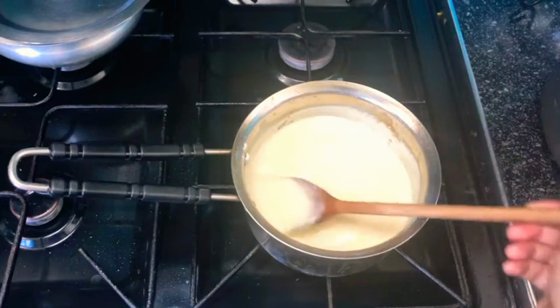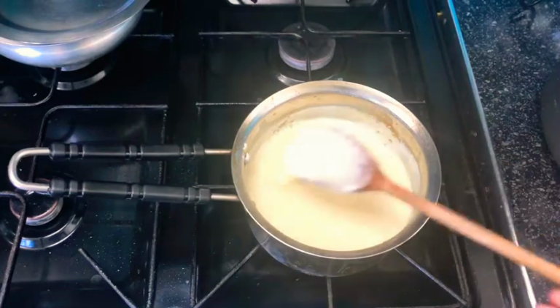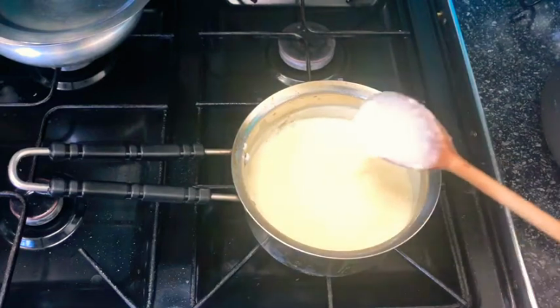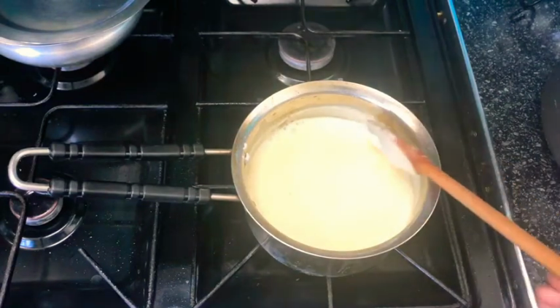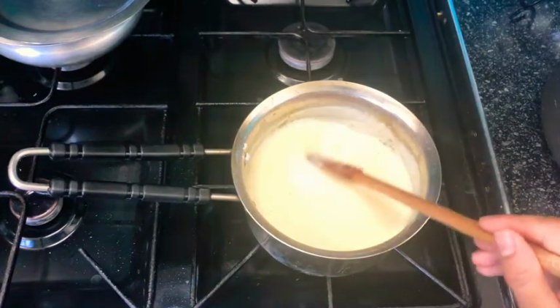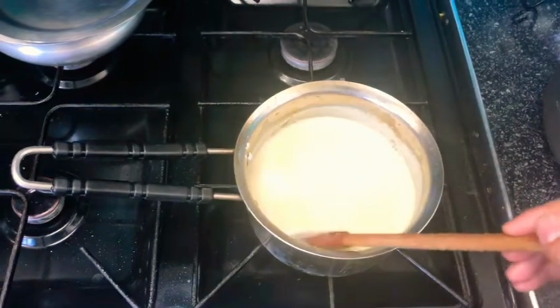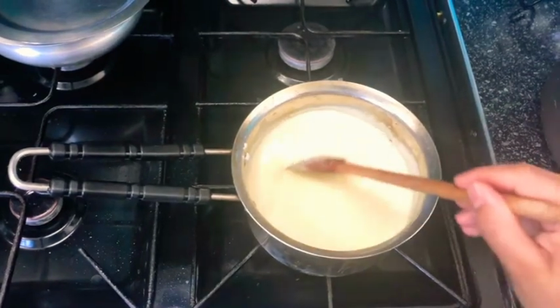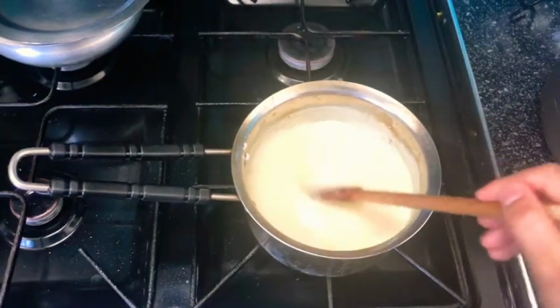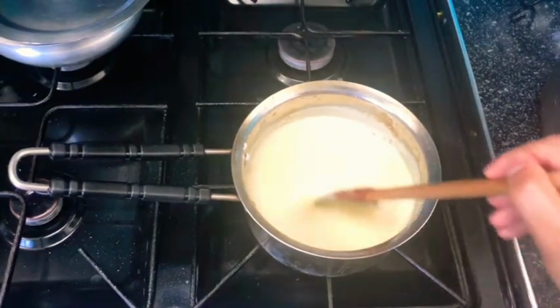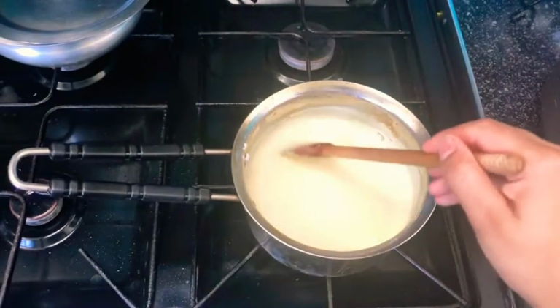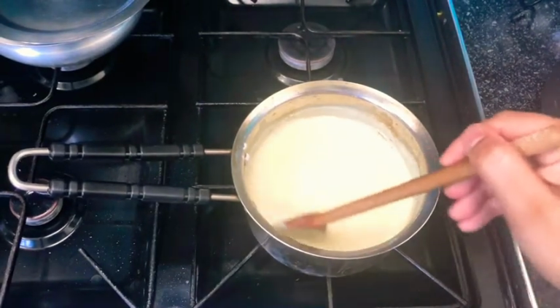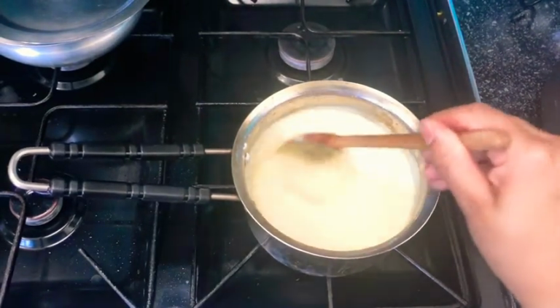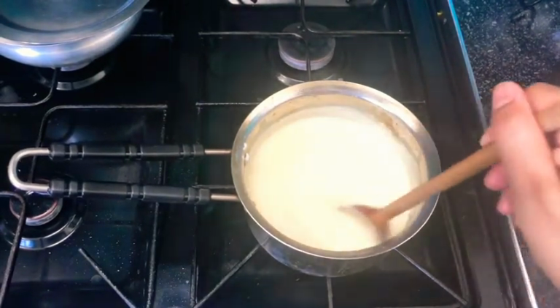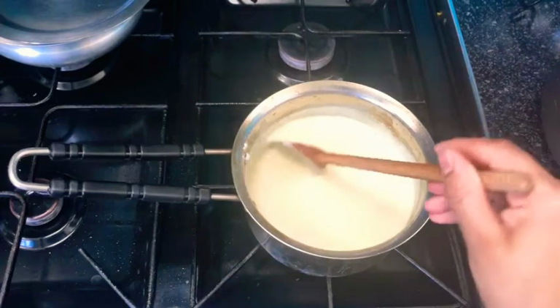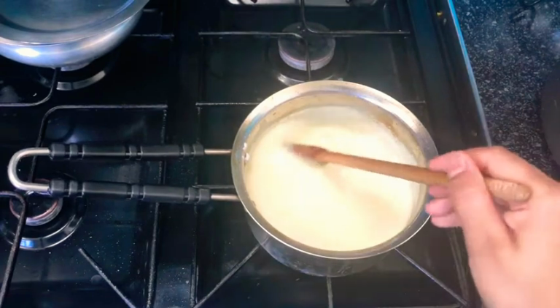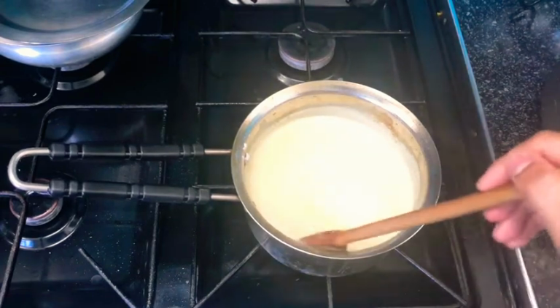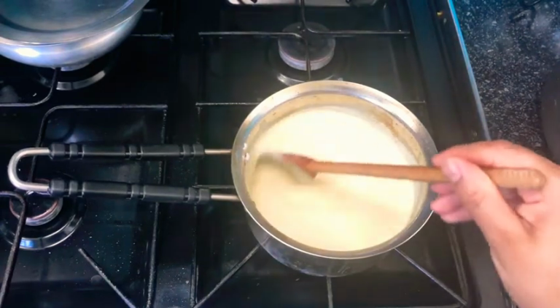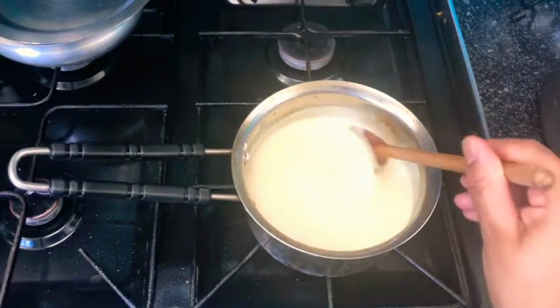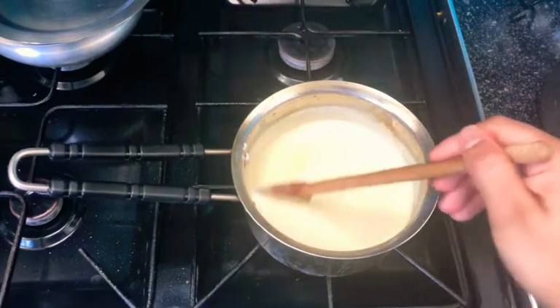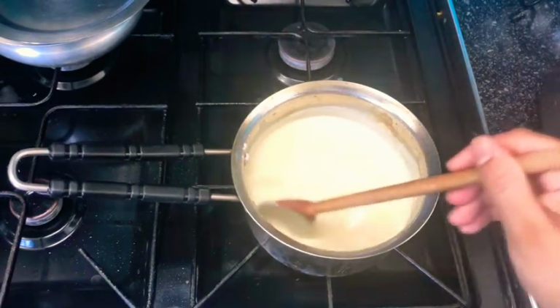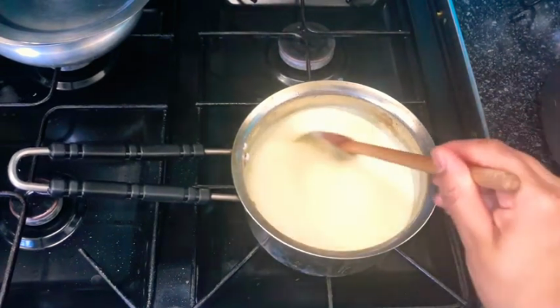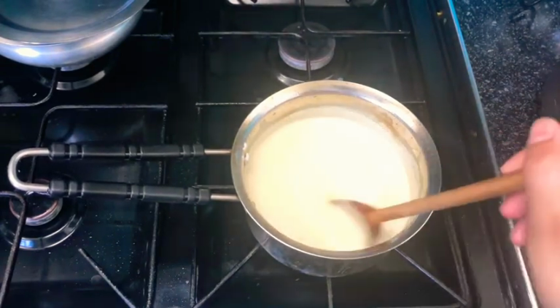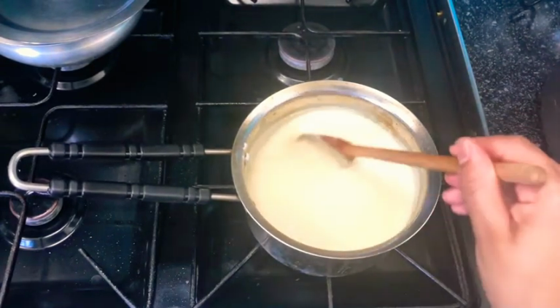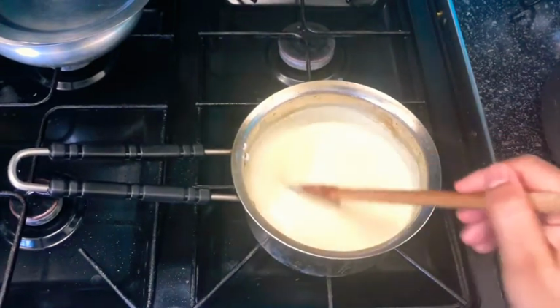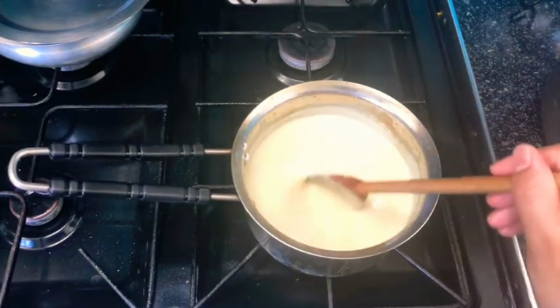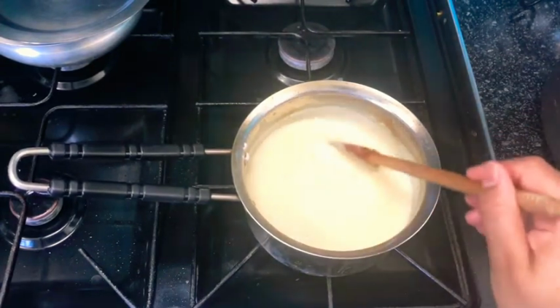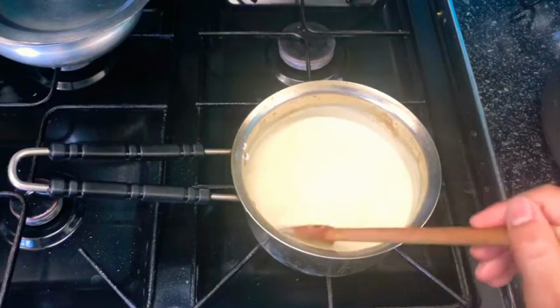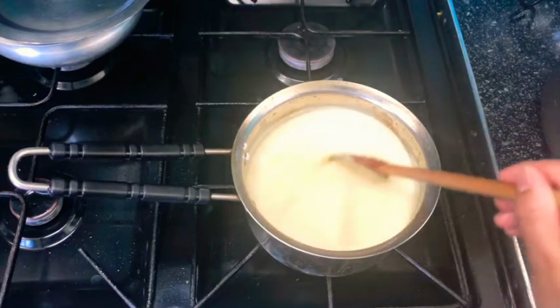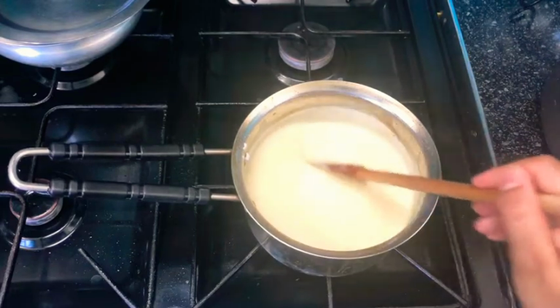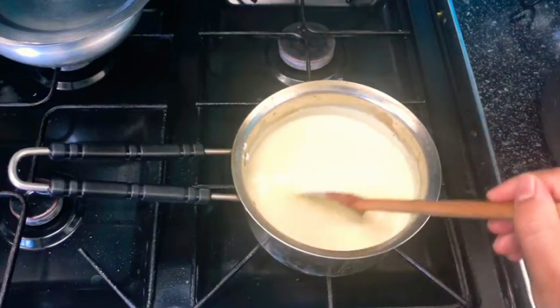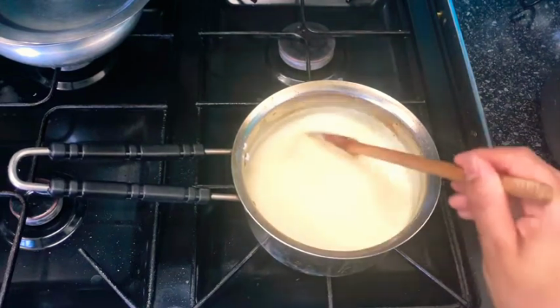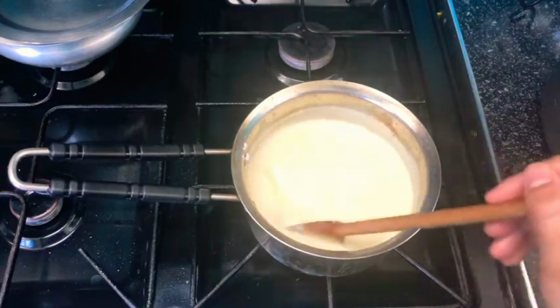It will take a while to thicken up, but gradually it will. It's important that this sauce doesn't have any lumps in it, otherwise when you're having your pasta or your lasagna you will come across them and it won't be tasty.